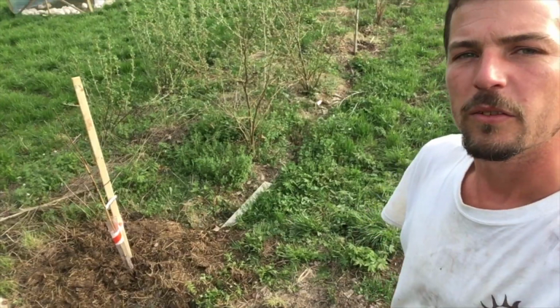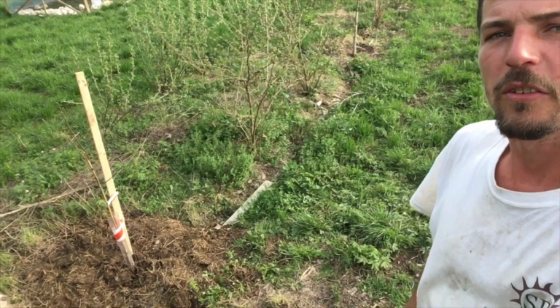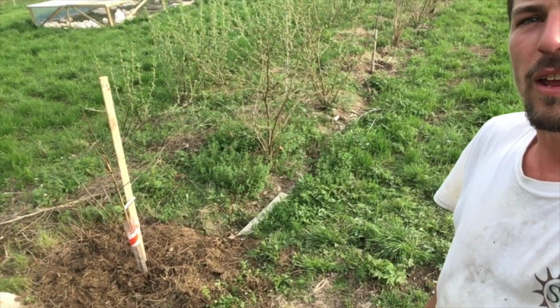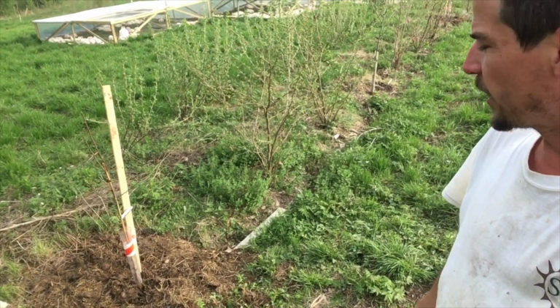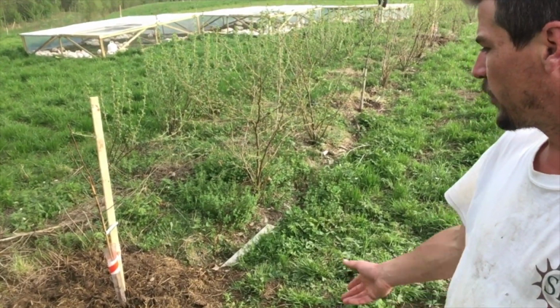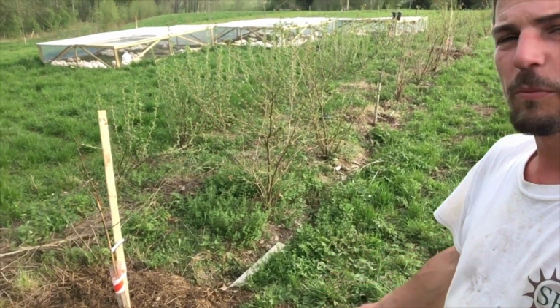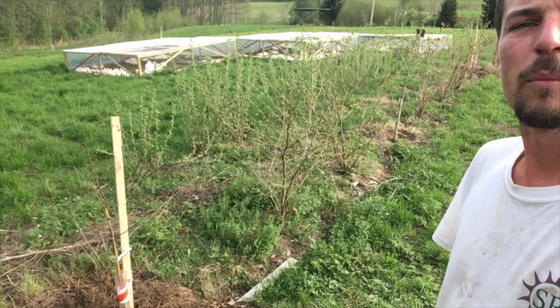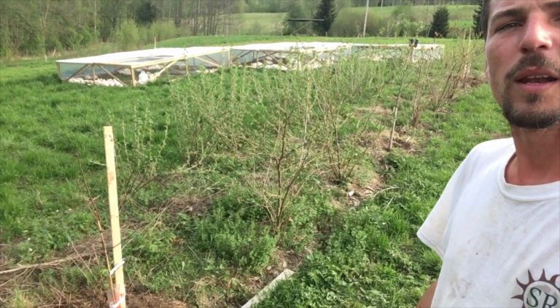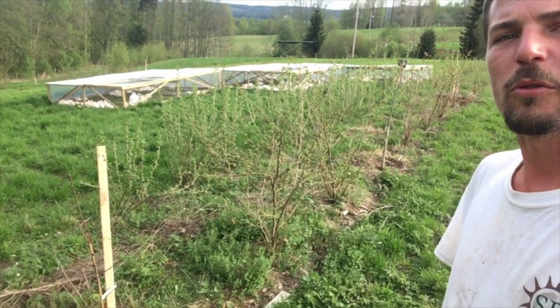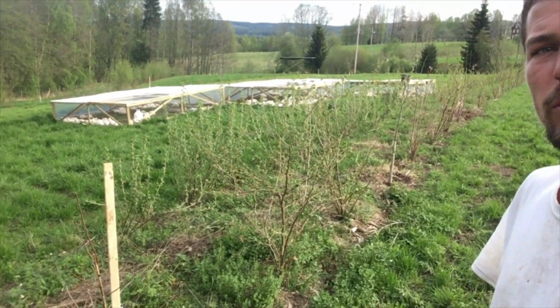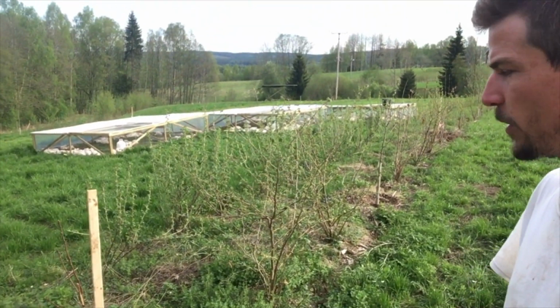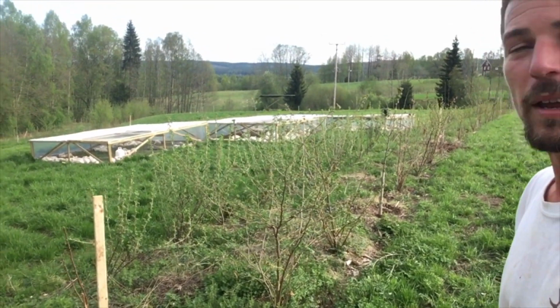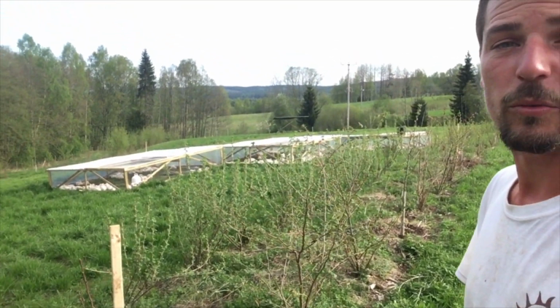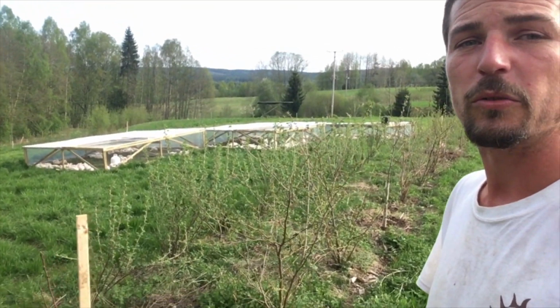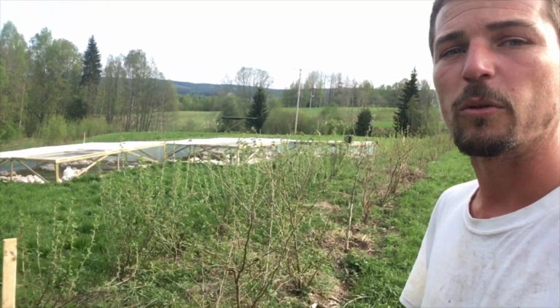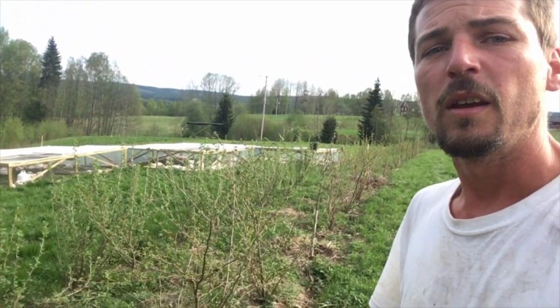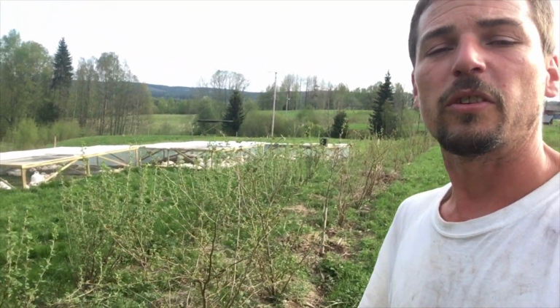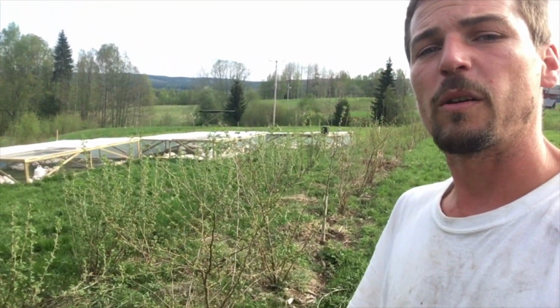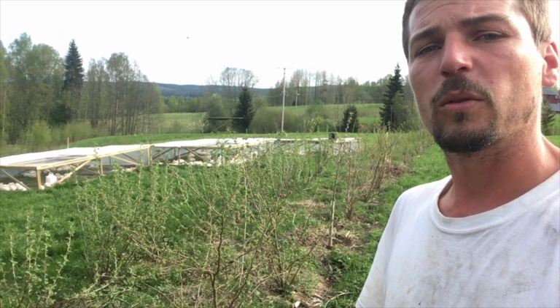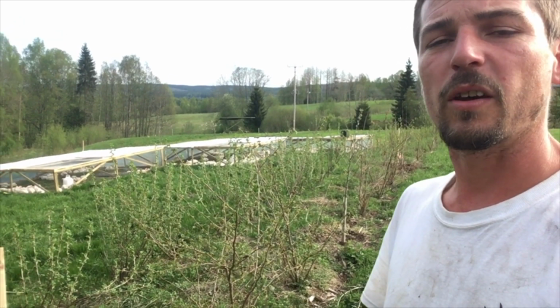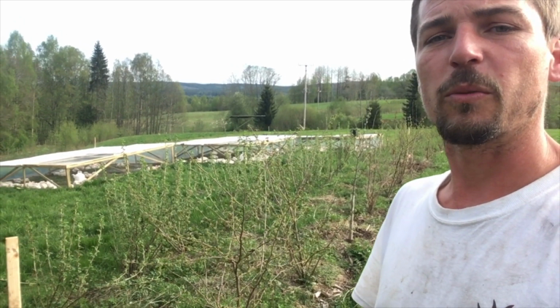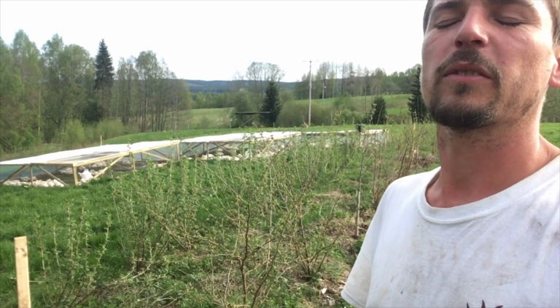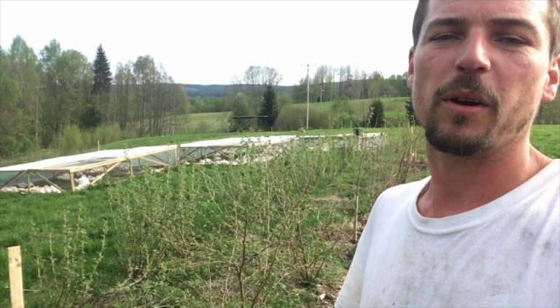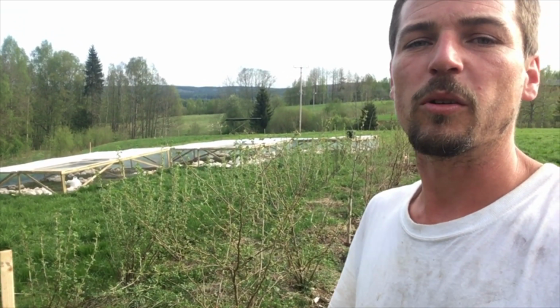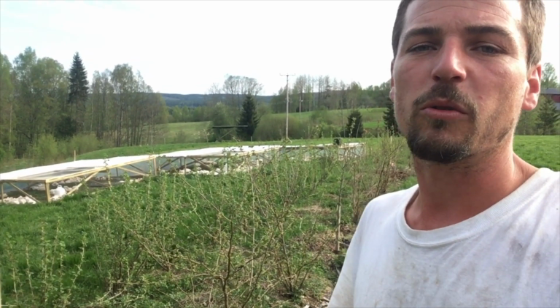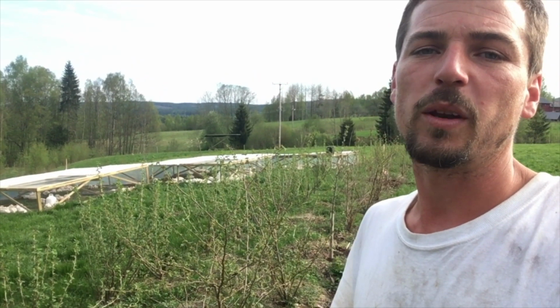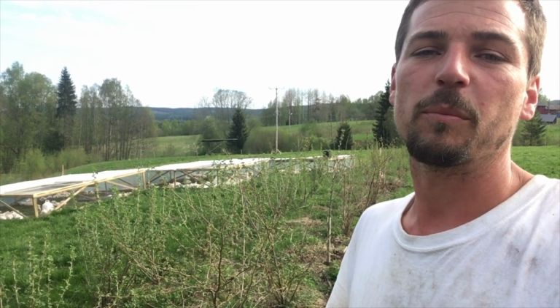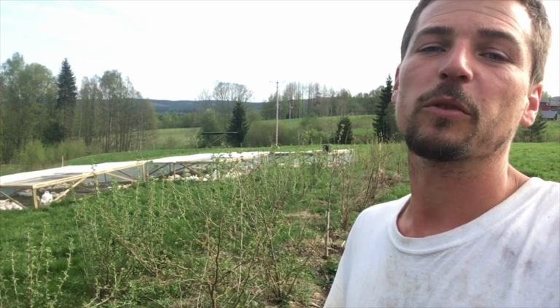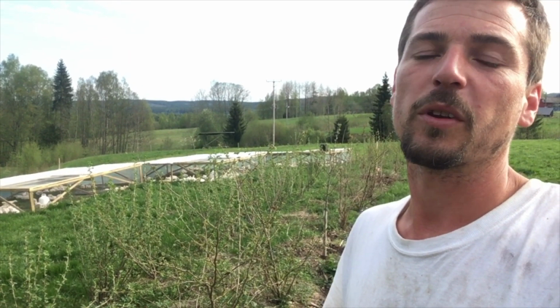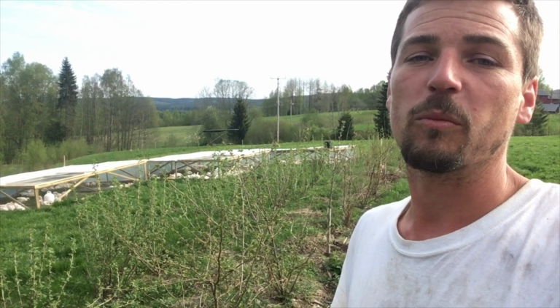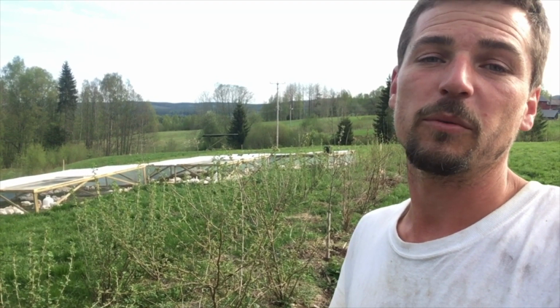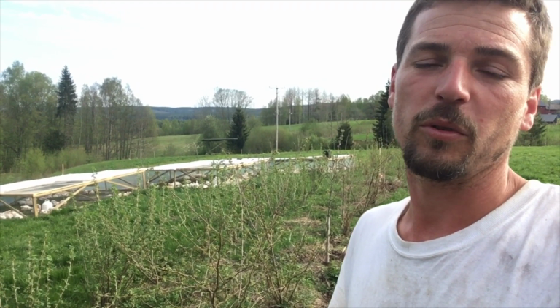So a nice day today planting out the trees. We've put in about 20 new fruit trees, replacing ones we lost from the voles. This year was a very mild winter and there was a massive outbreak of rodents all across Sweden.